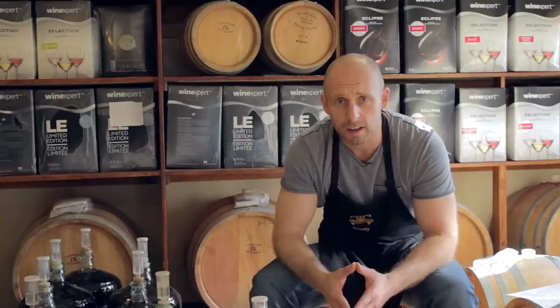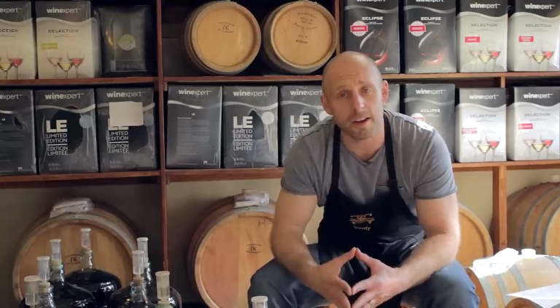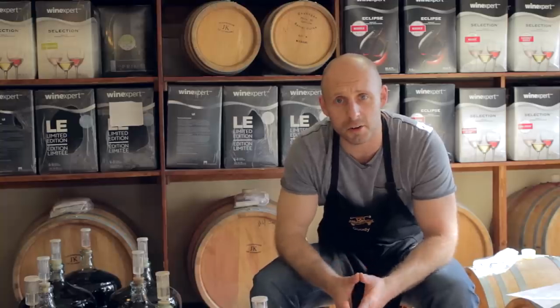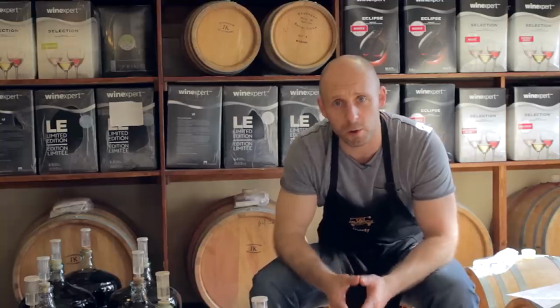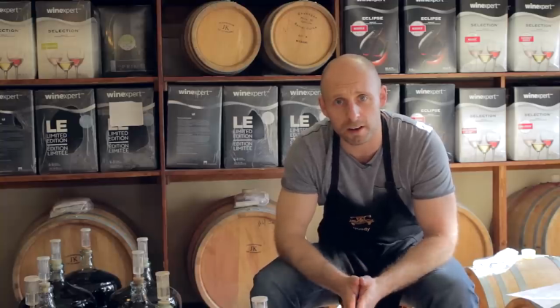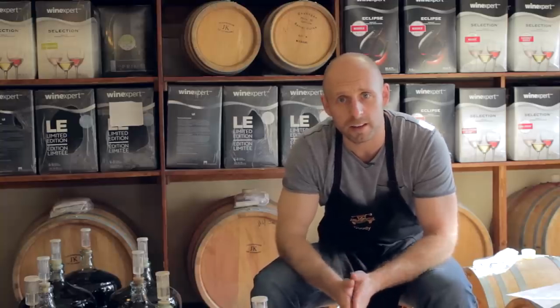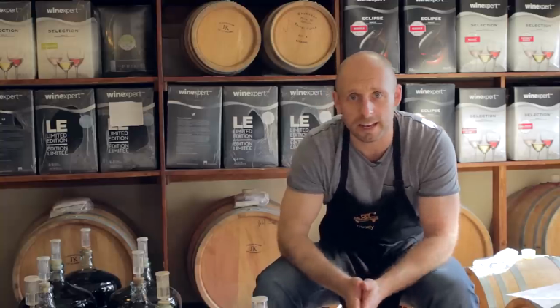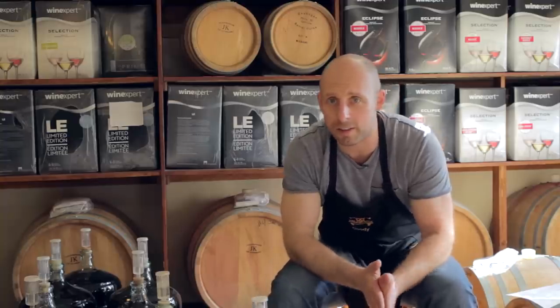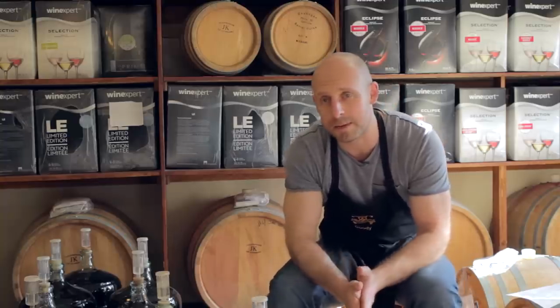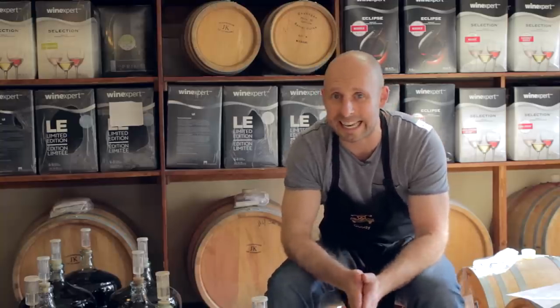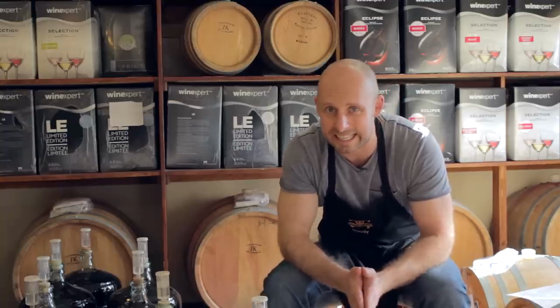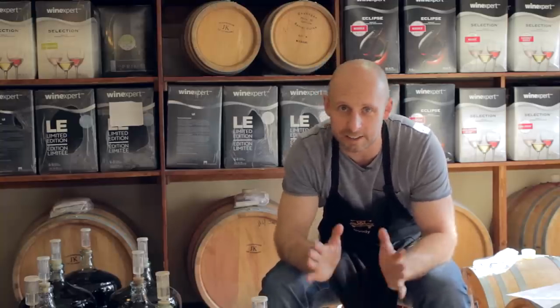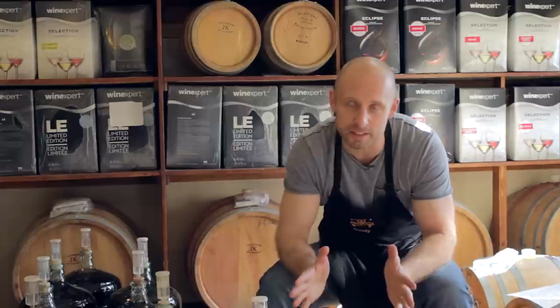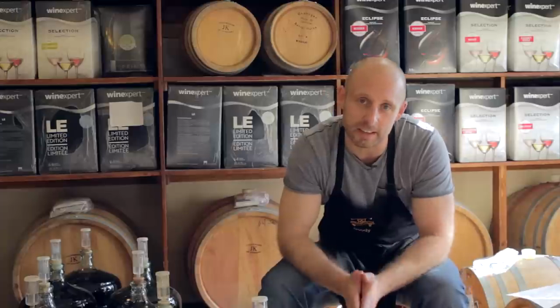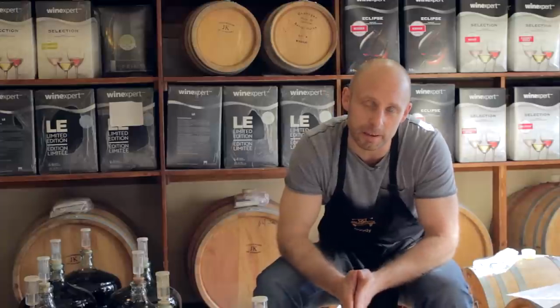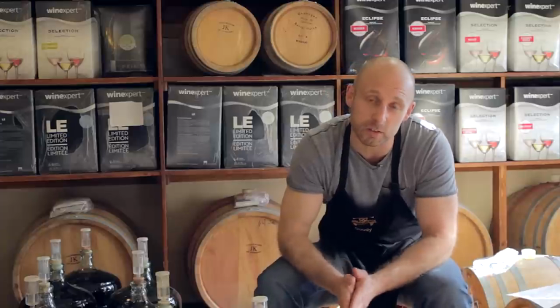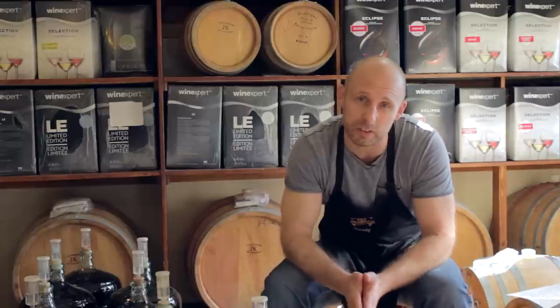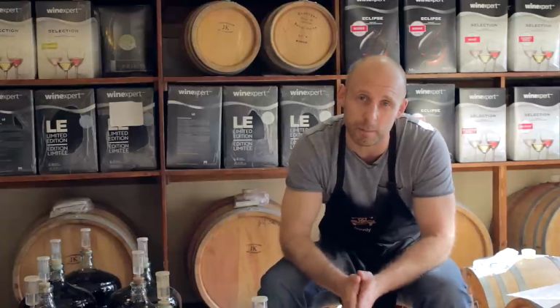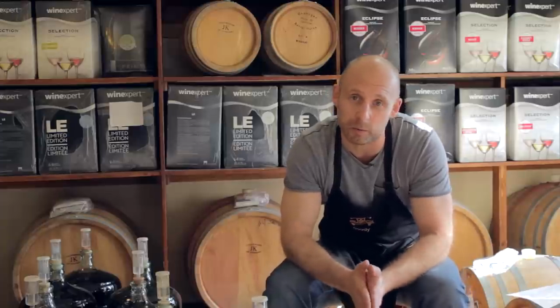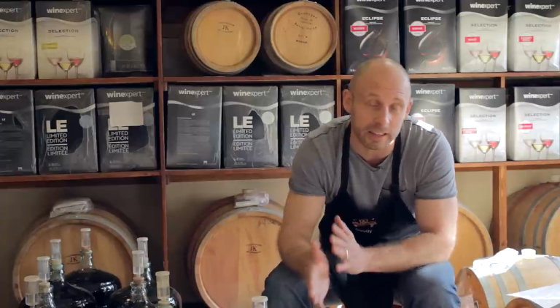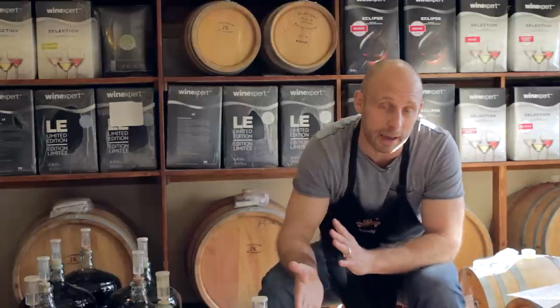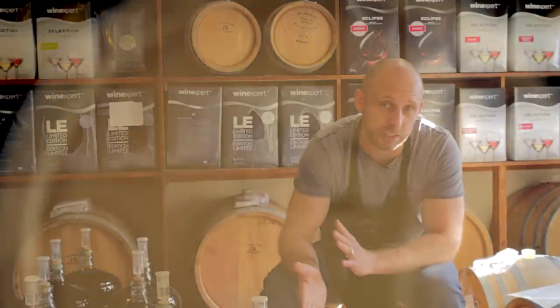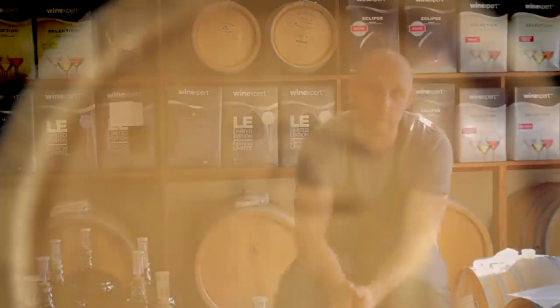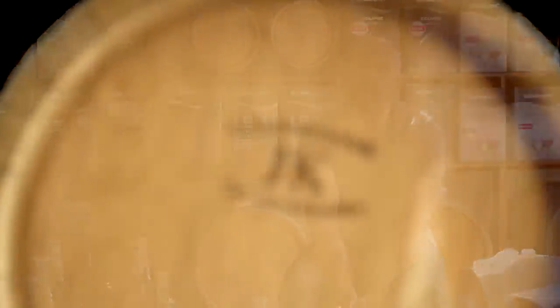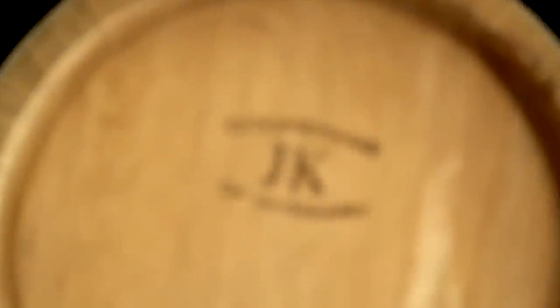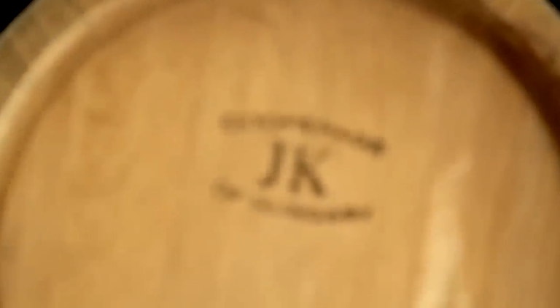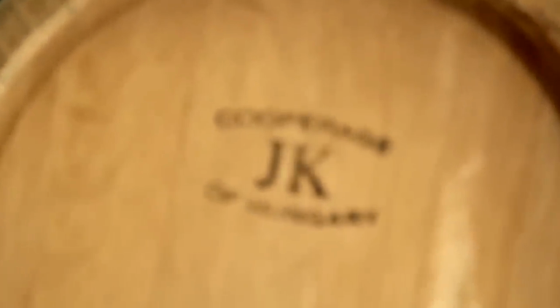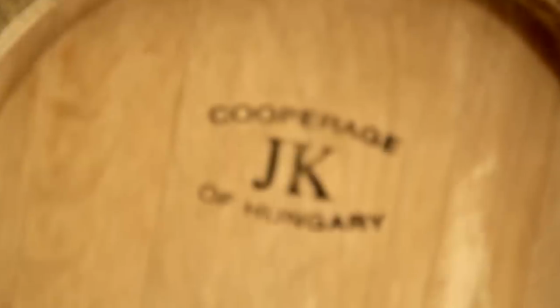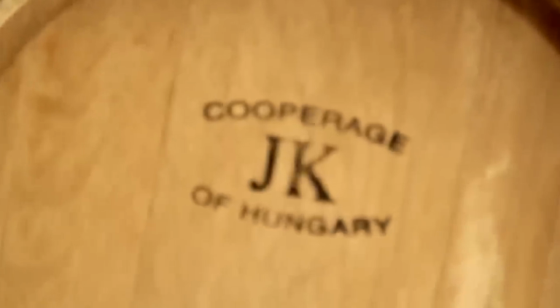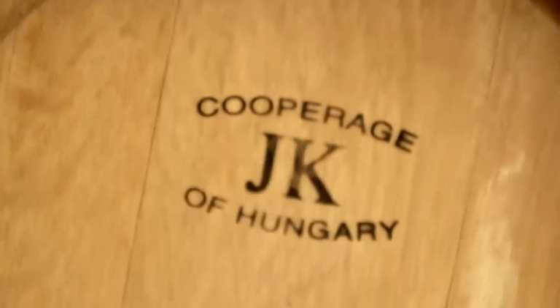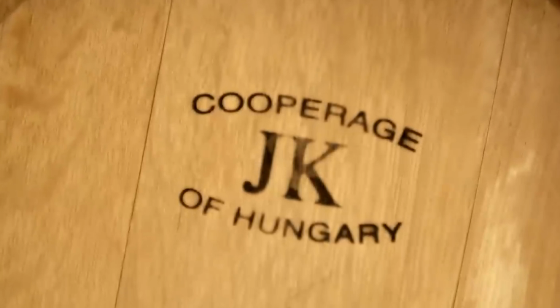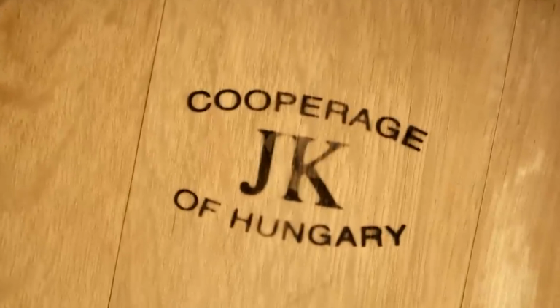Hi there, it's John from Wineworks. At the end of another busy day here today, I just wanted to take a couple of minutes to talk to you about some things that are happening in June. First one: free oak barrel aging.